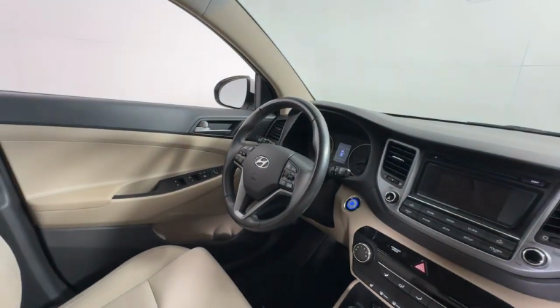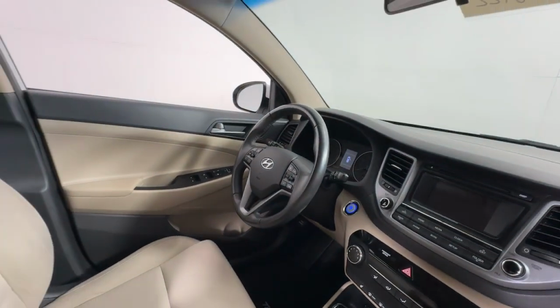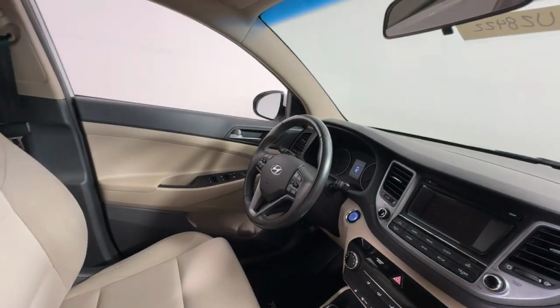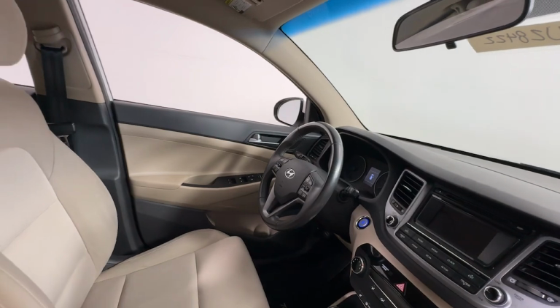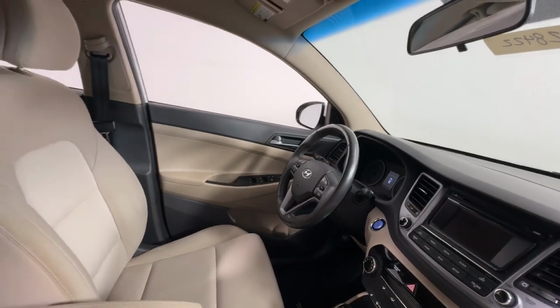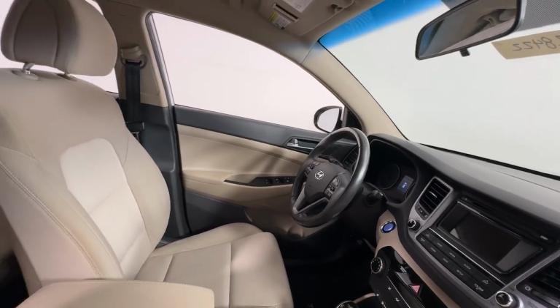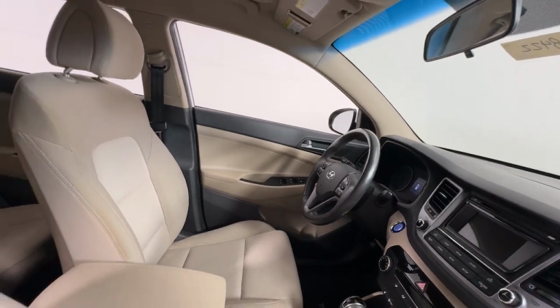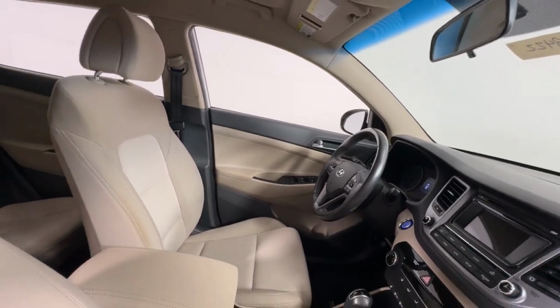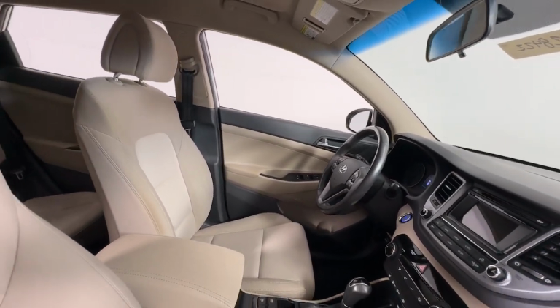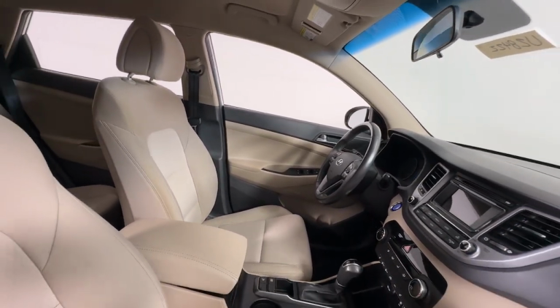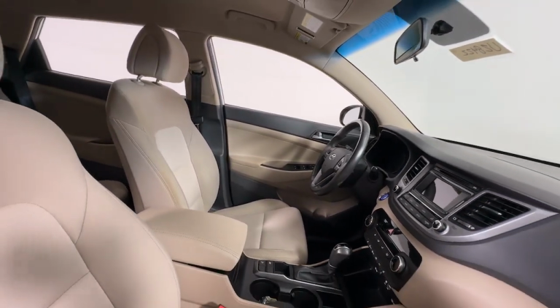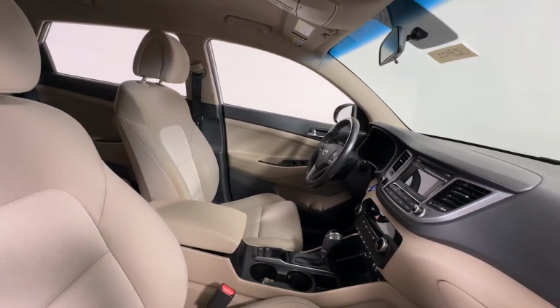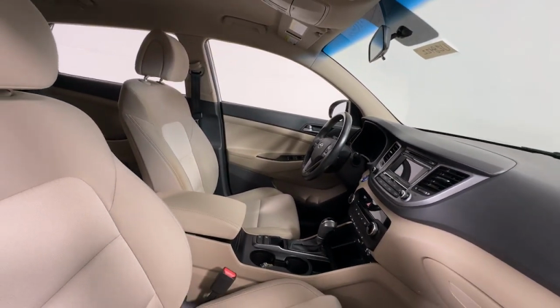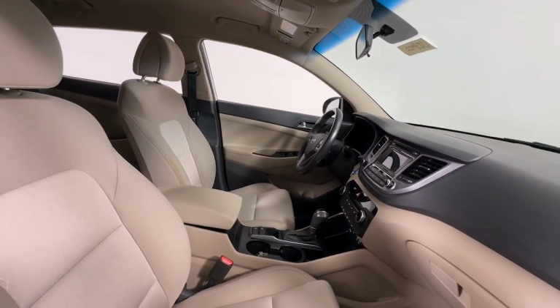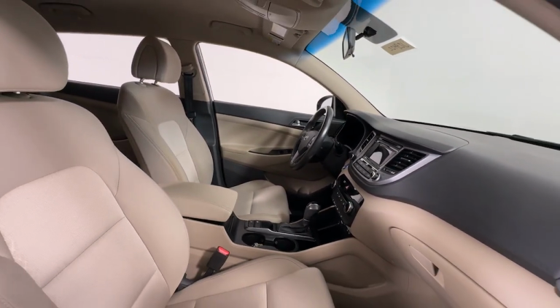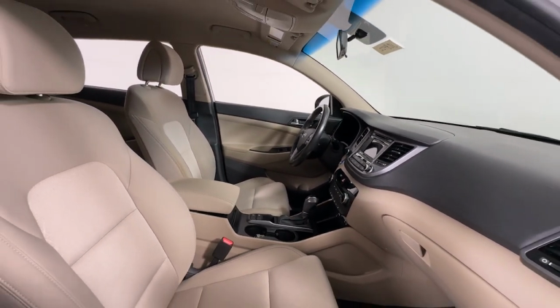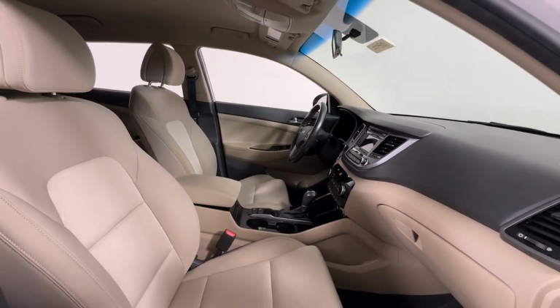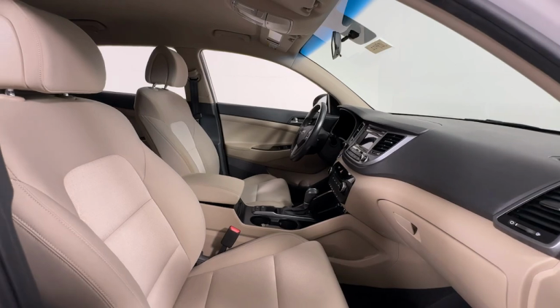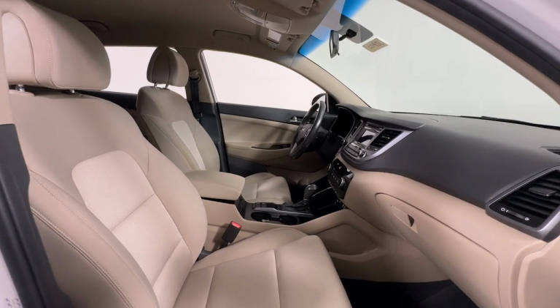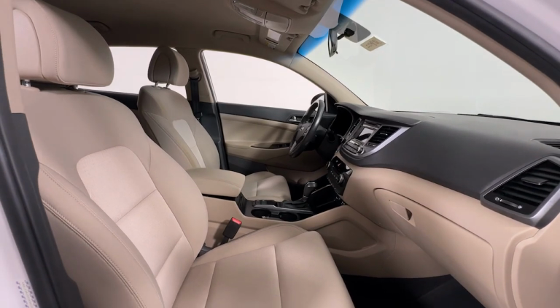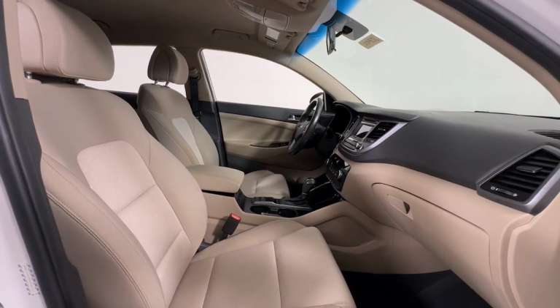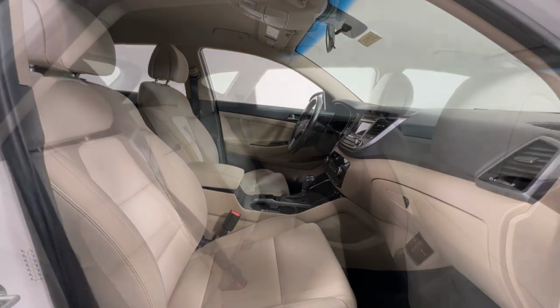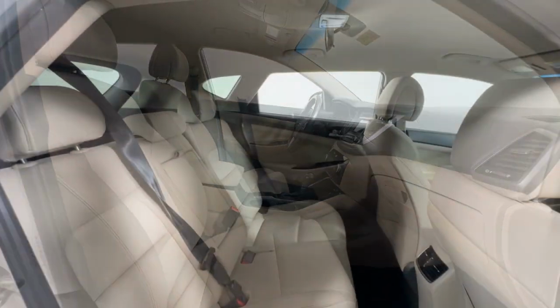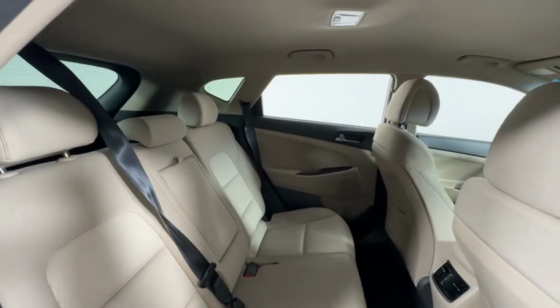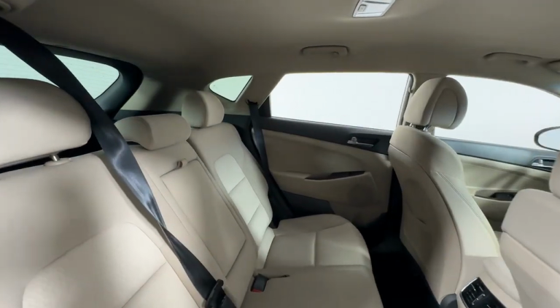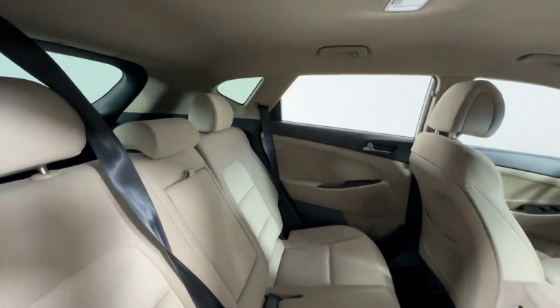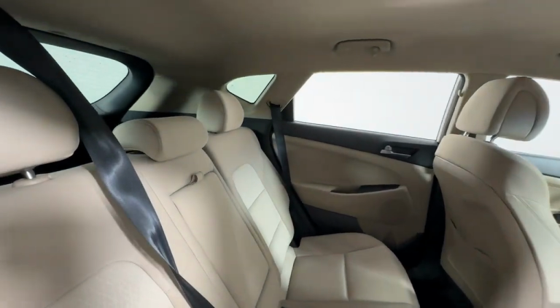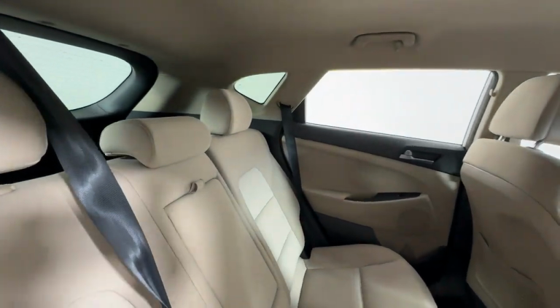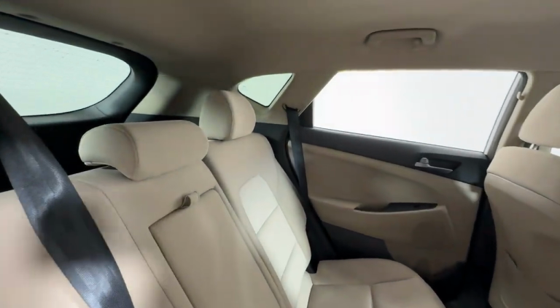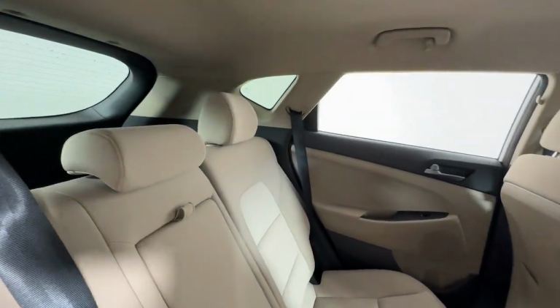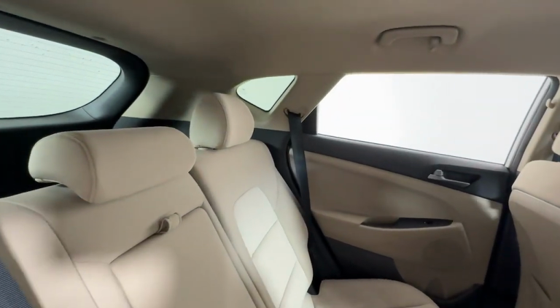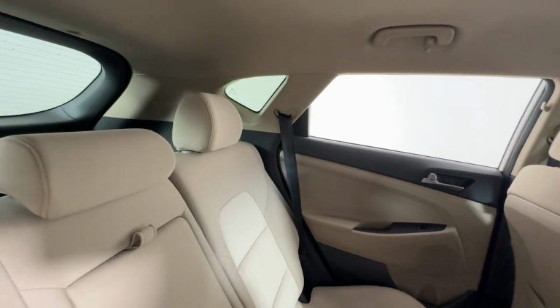Keyless entry, fog lamps, power lift gate, heated mirrors, satellite radio, backup camera, aluminum wheels, heated front seat, alarm, and electronic stability control.